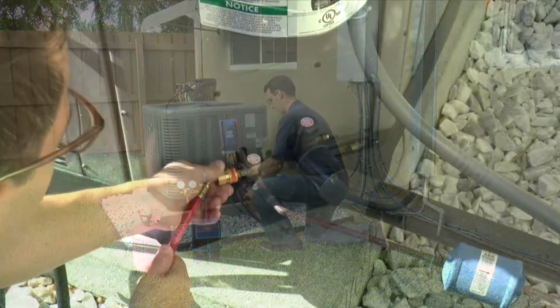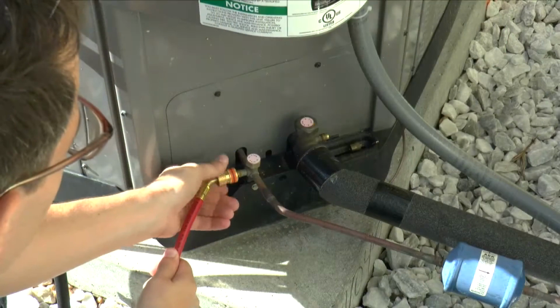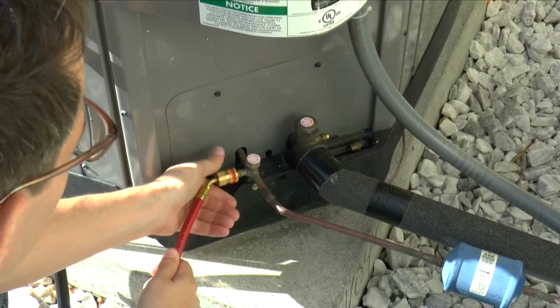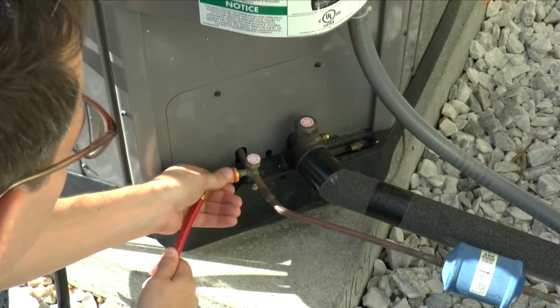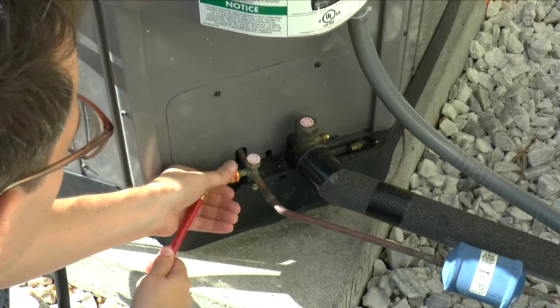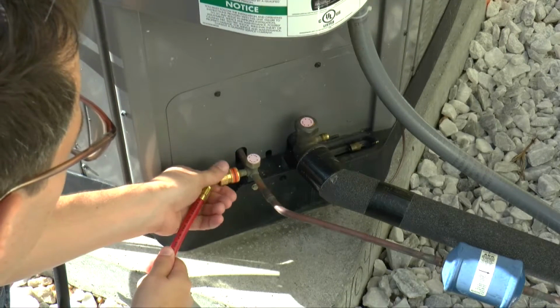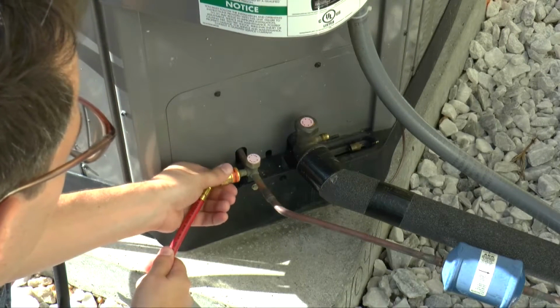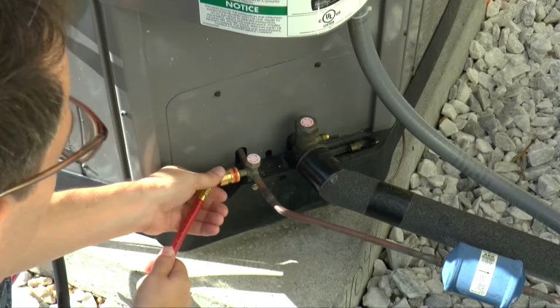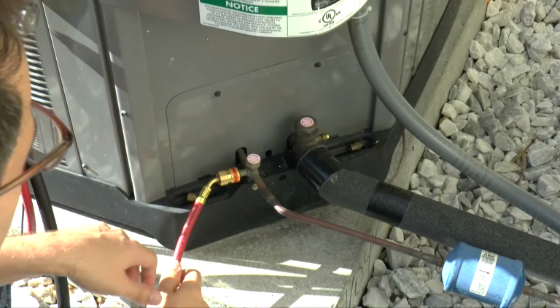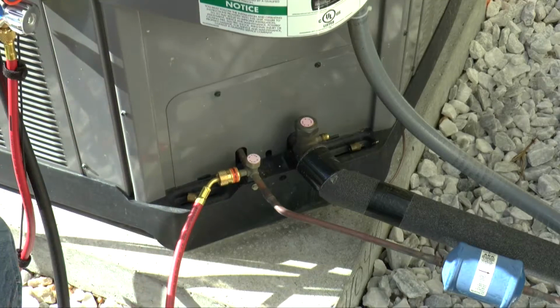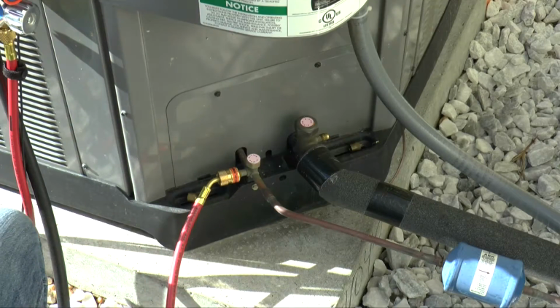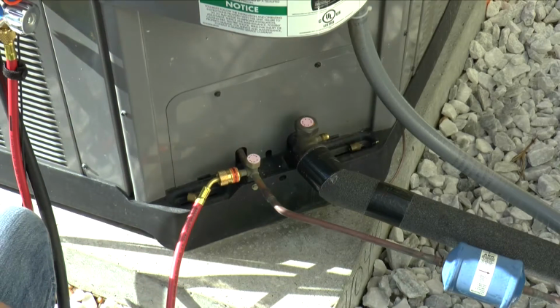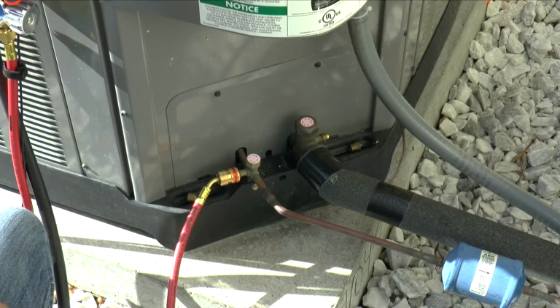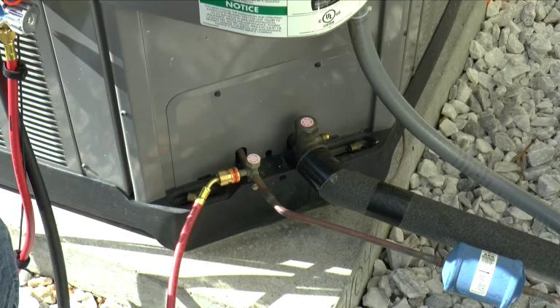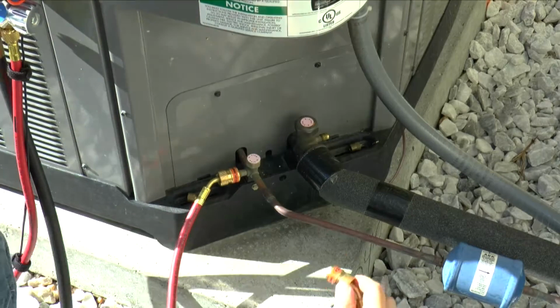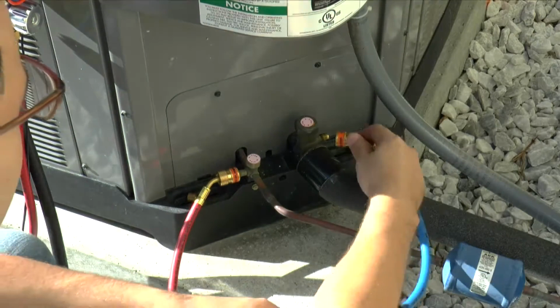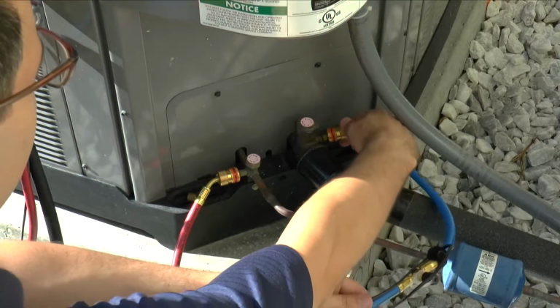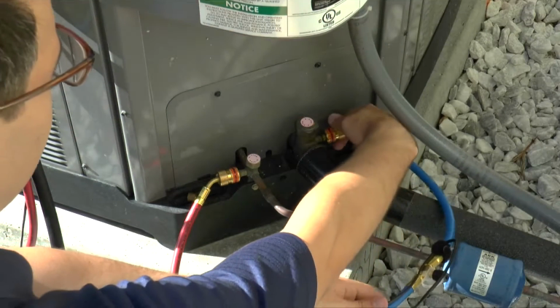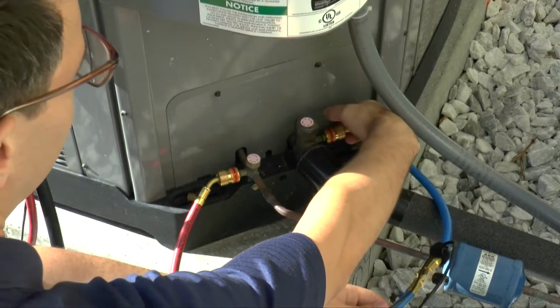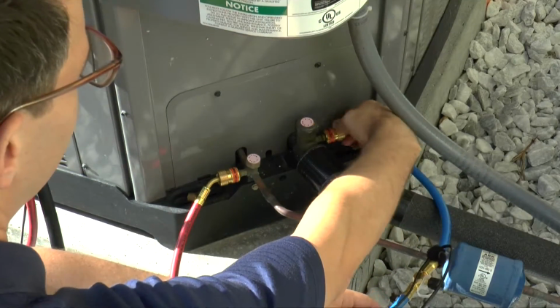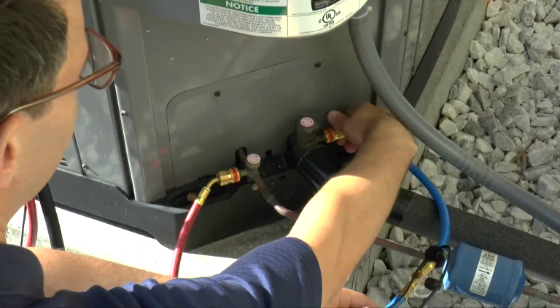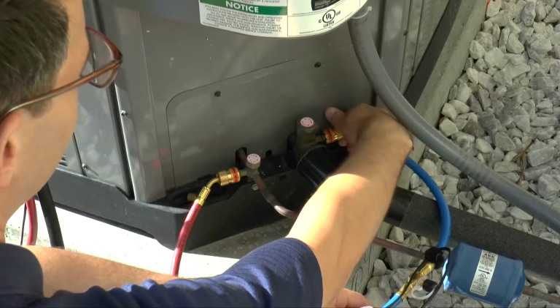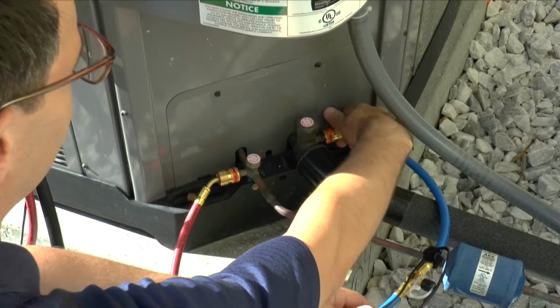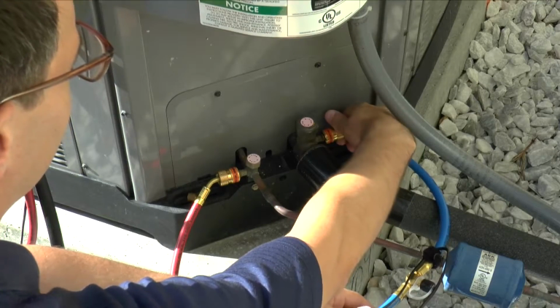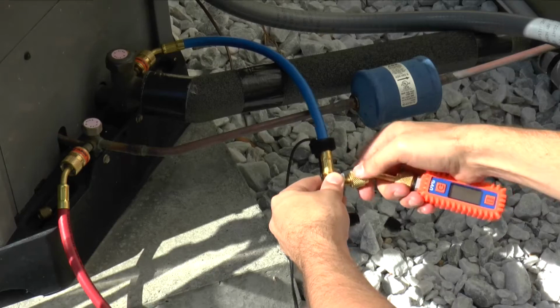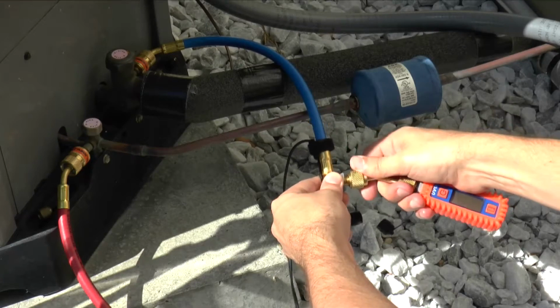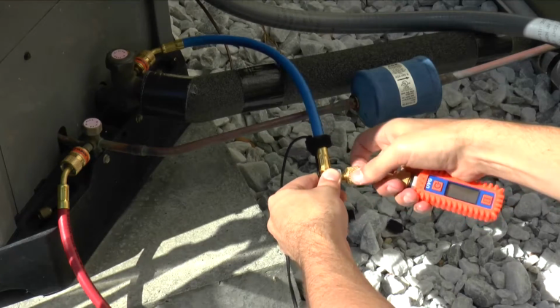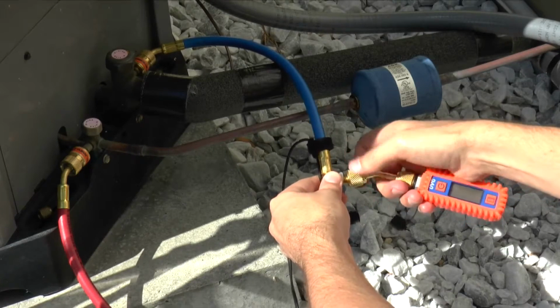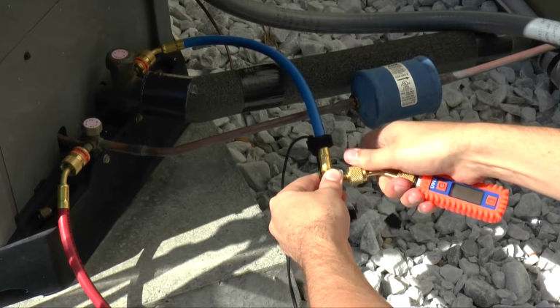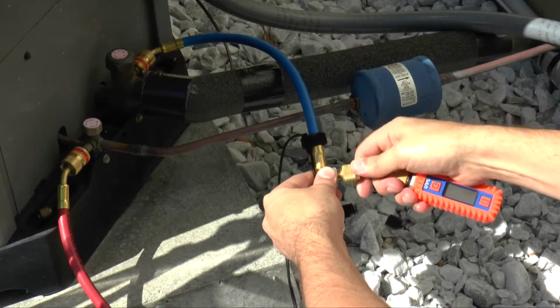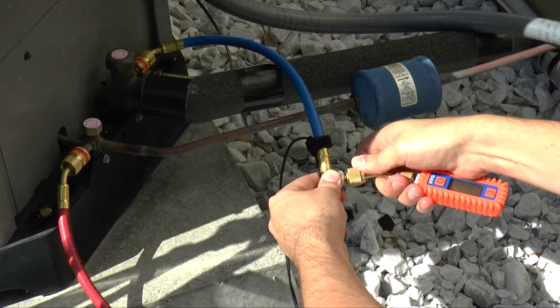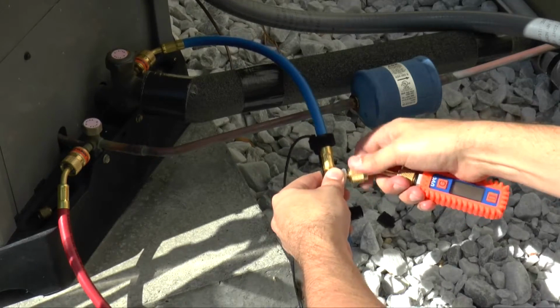After the hoses are purged, connect the red easy turn hose to the high side service fitting and connect the blue easy turn hose to the low side service fitting. Connect the Smartek UVG digital vacuum gauge to the easy access T-fitting on the blue hose.